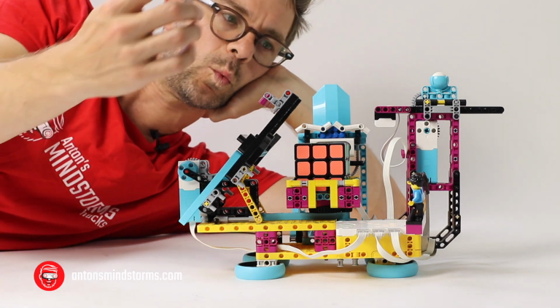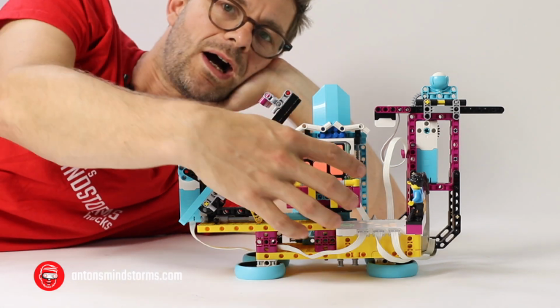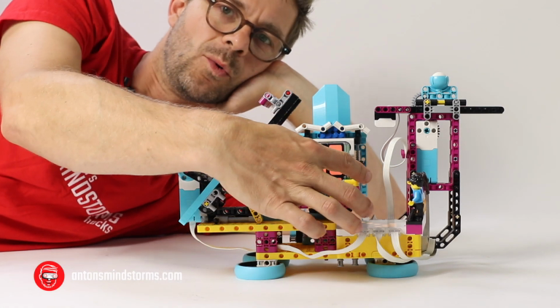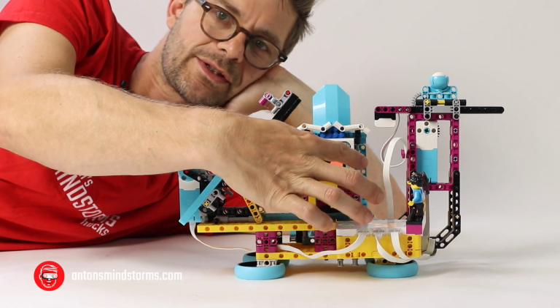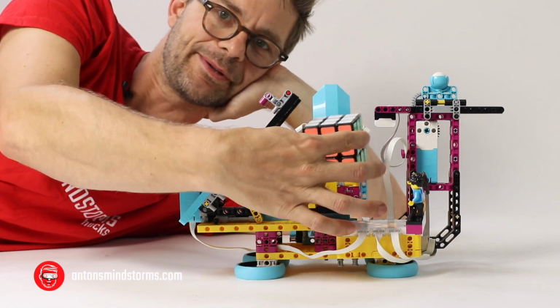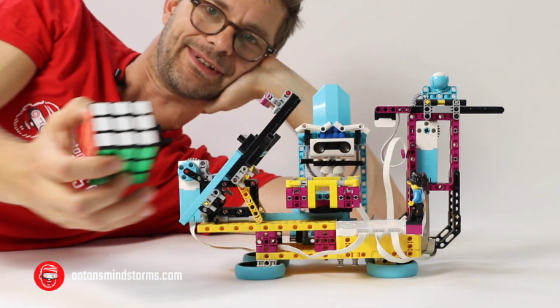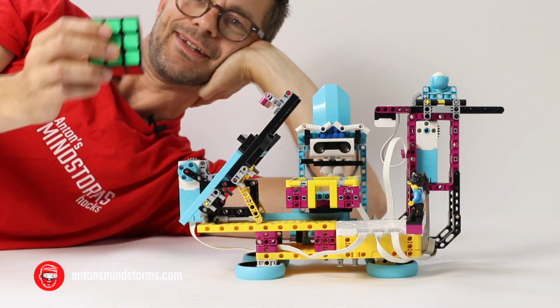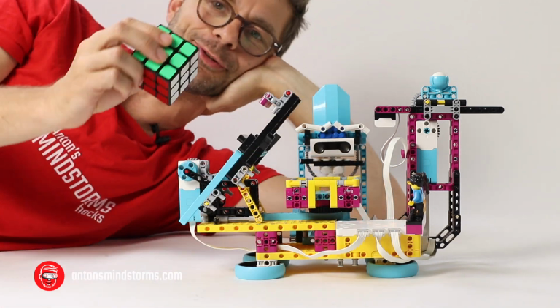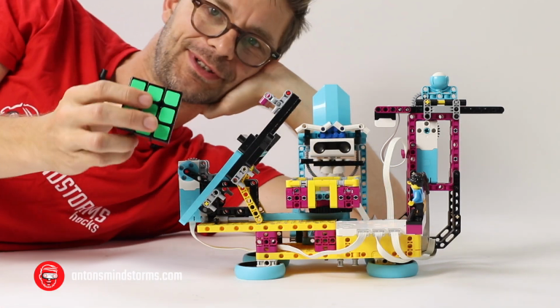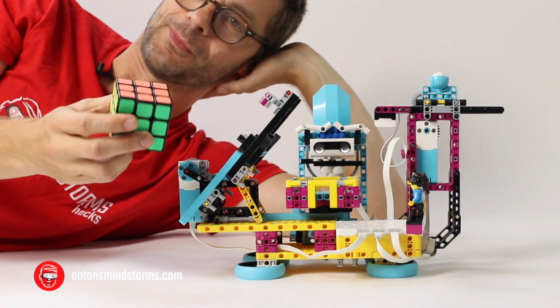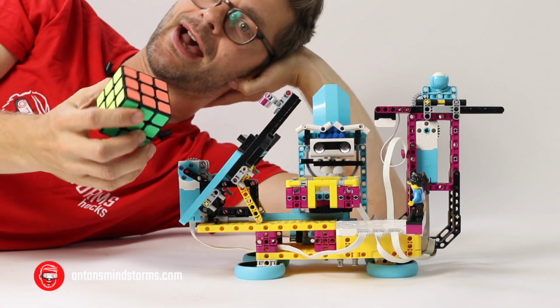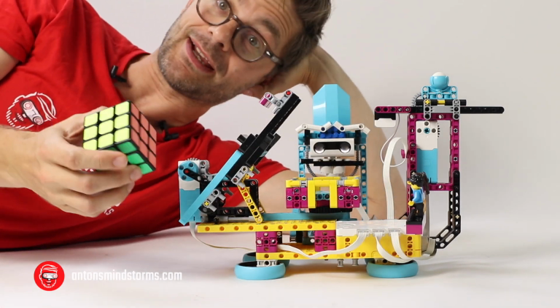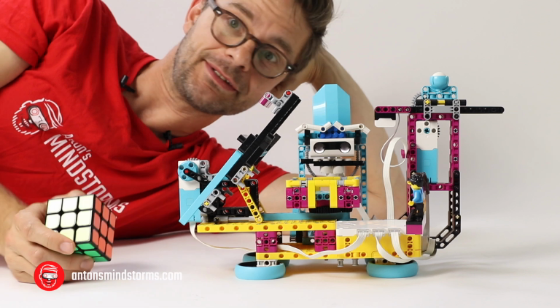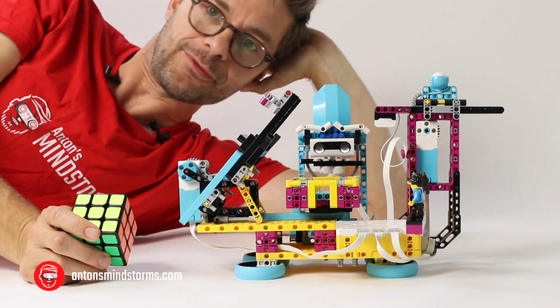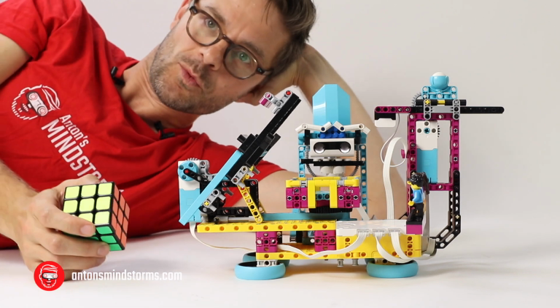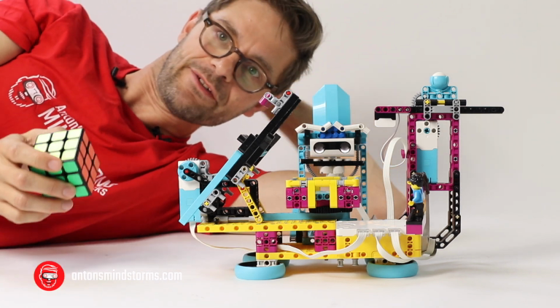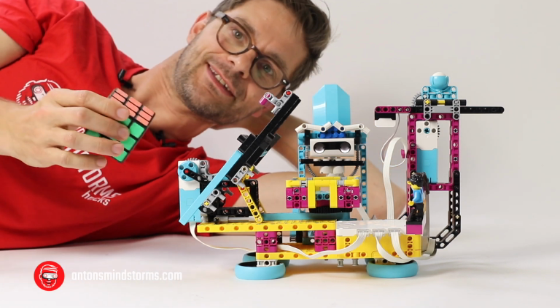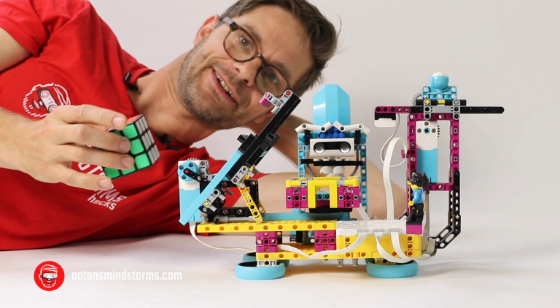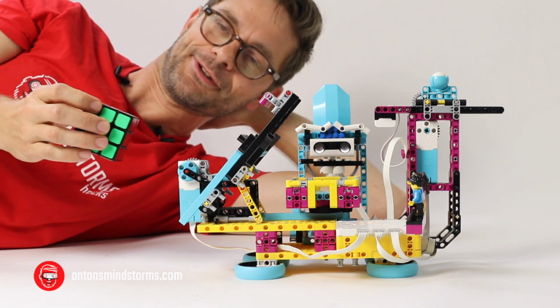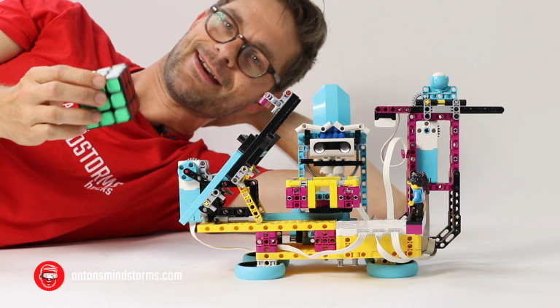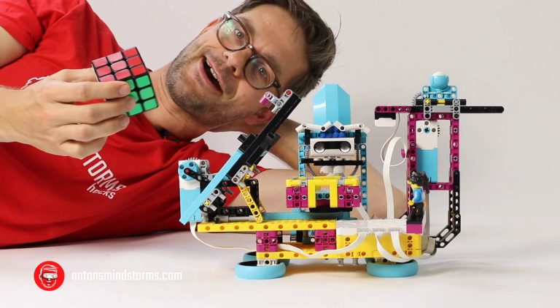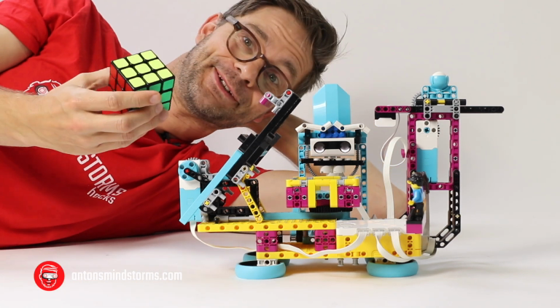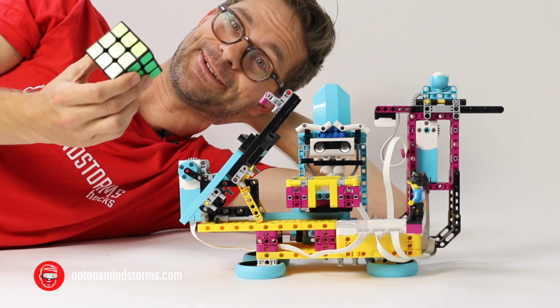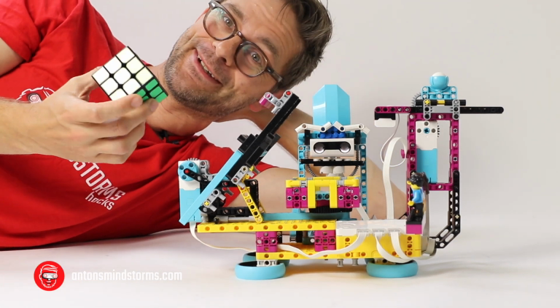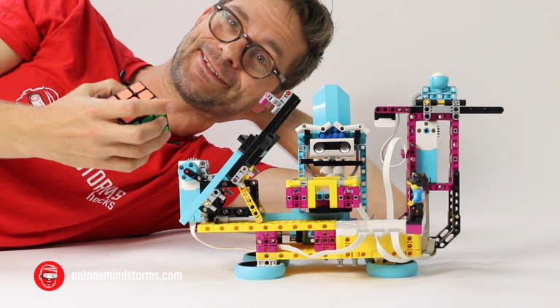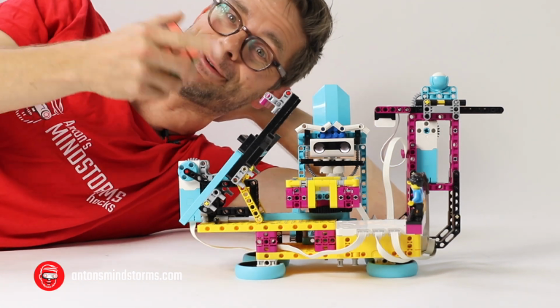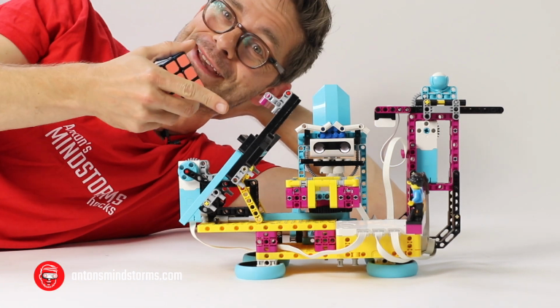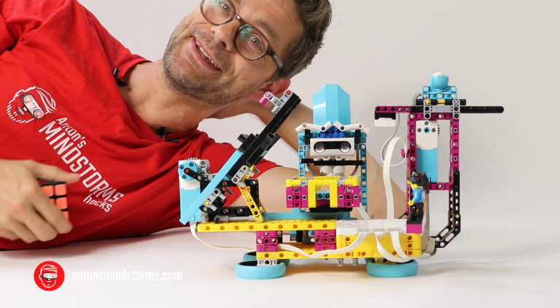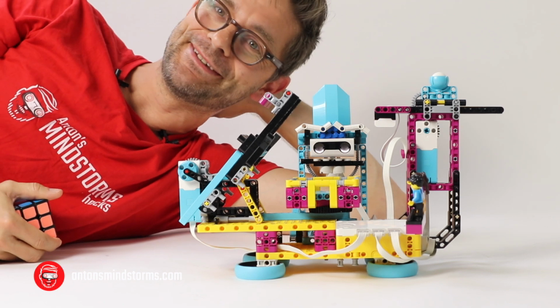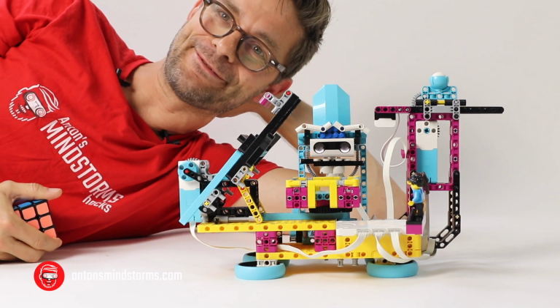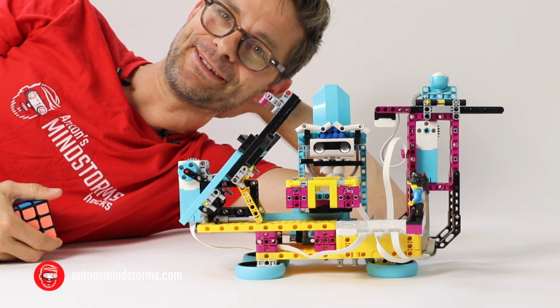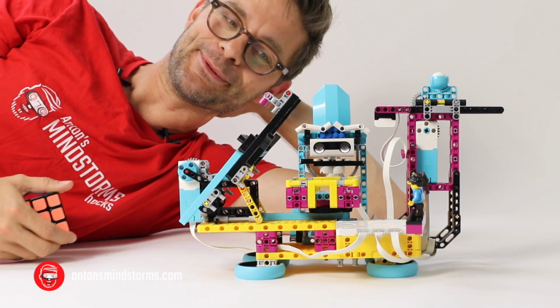Wow, wasn't that amazing? It solved this cube, and it actually solves it way faster than I can do it. I'm just not good at this stuff, so I'm really happy to have this robot.